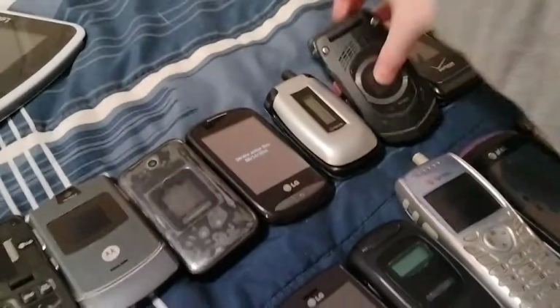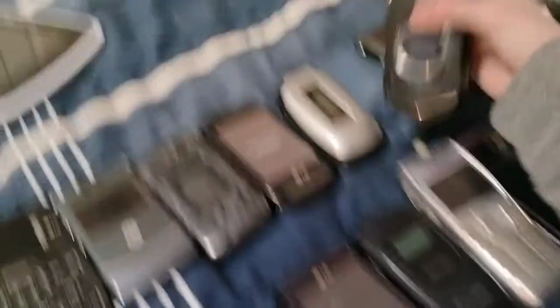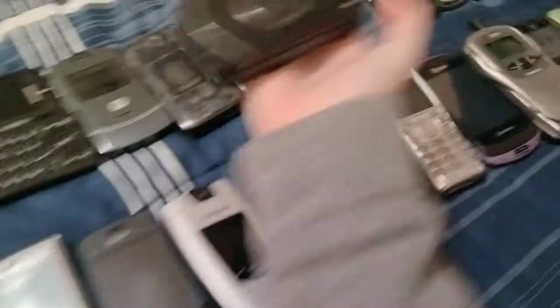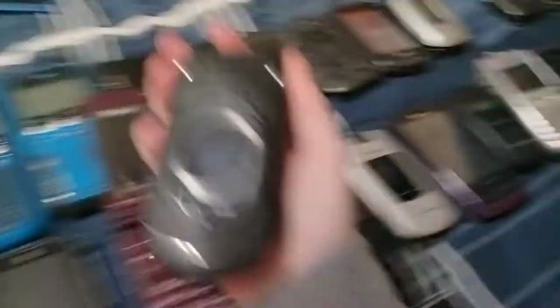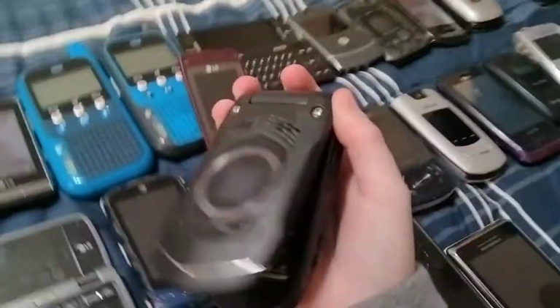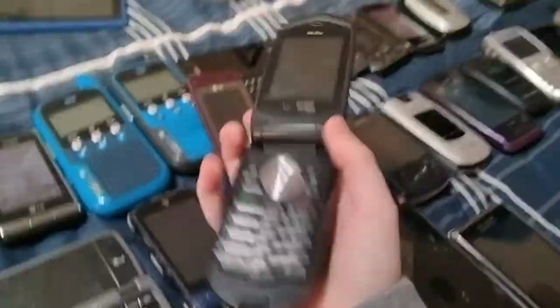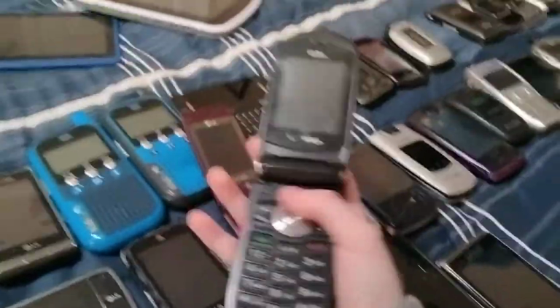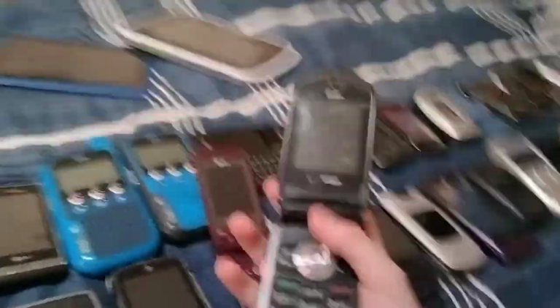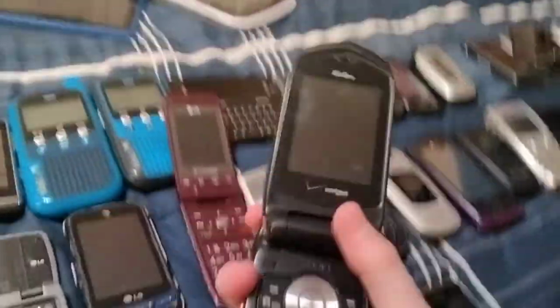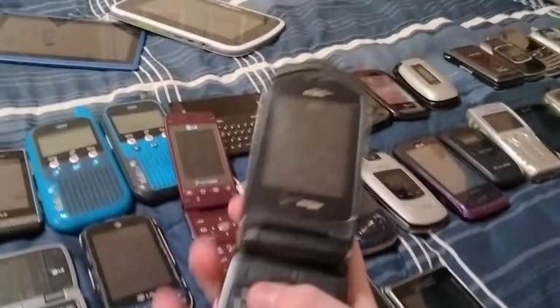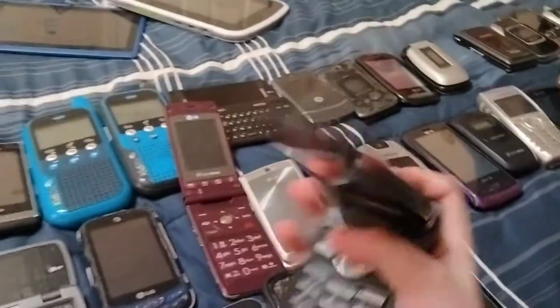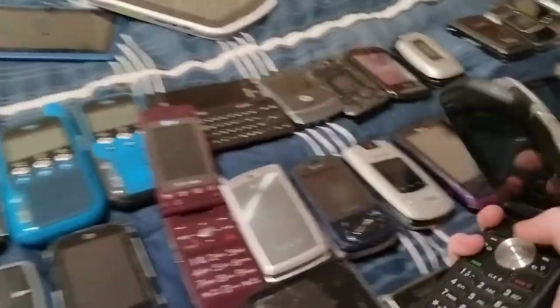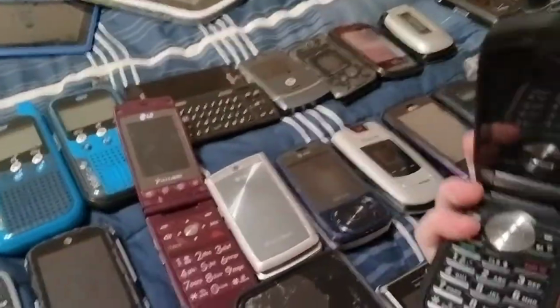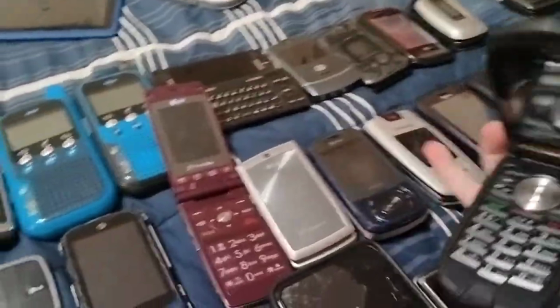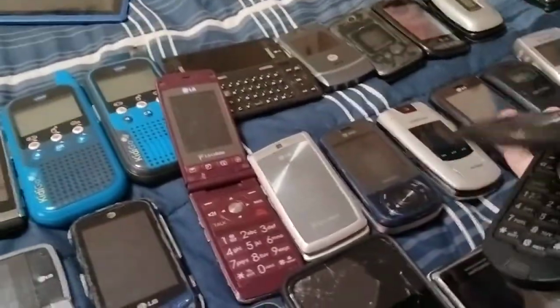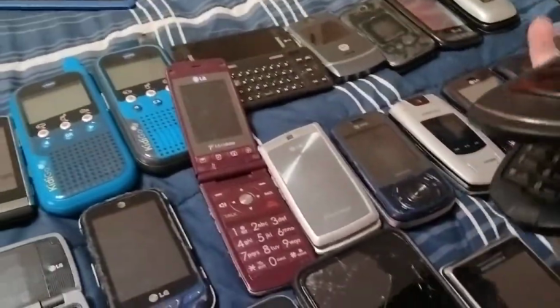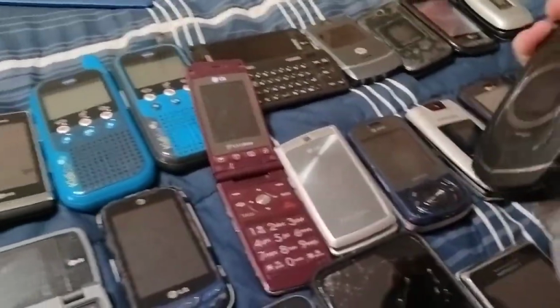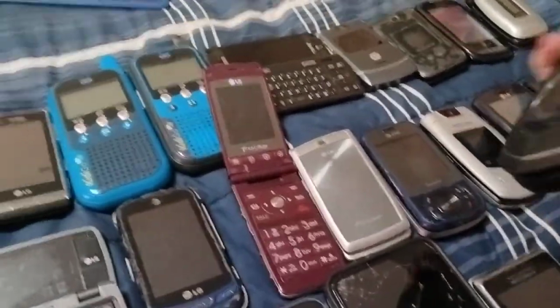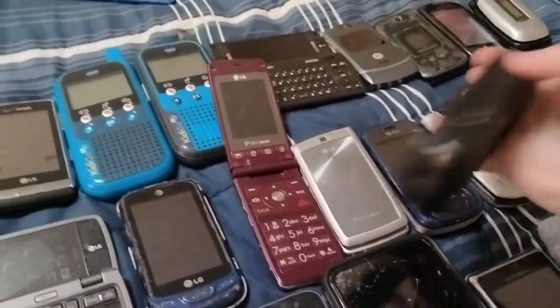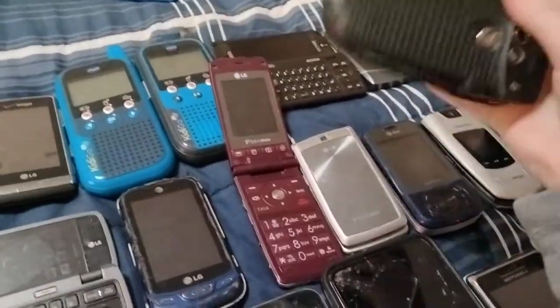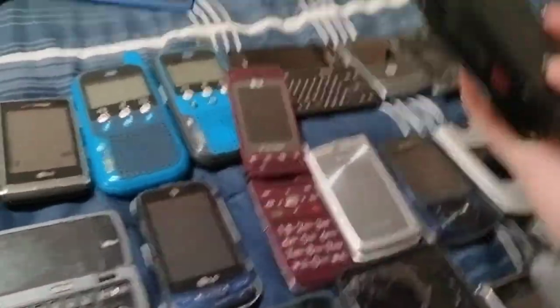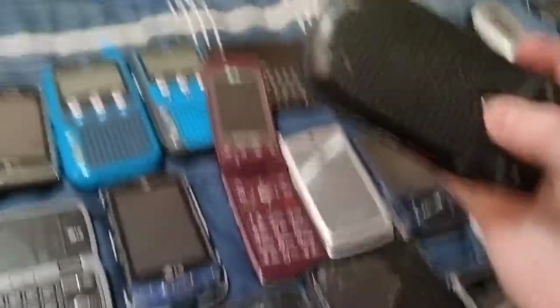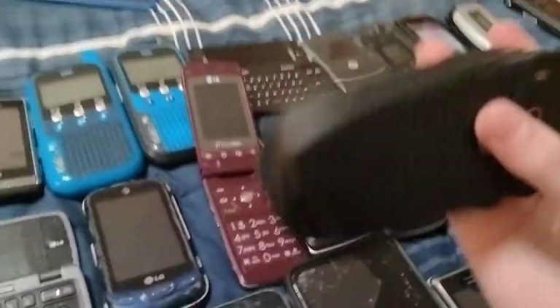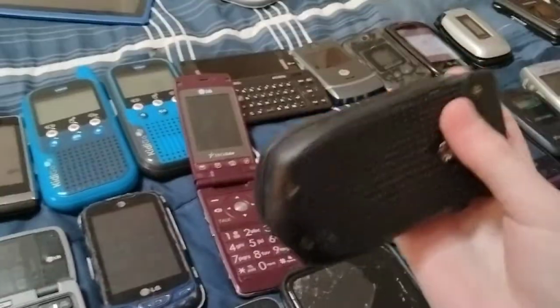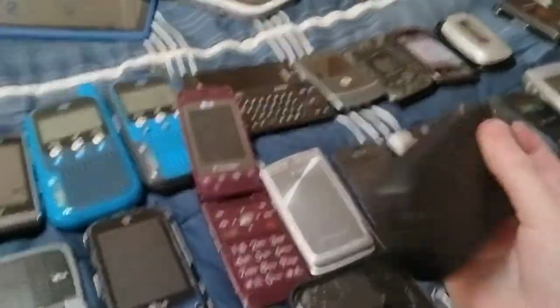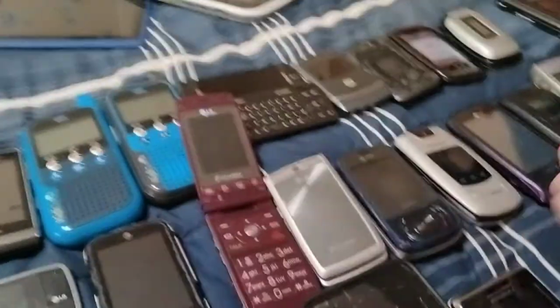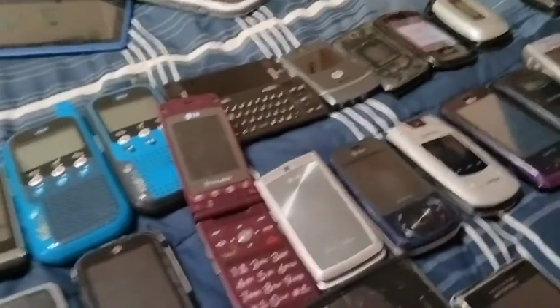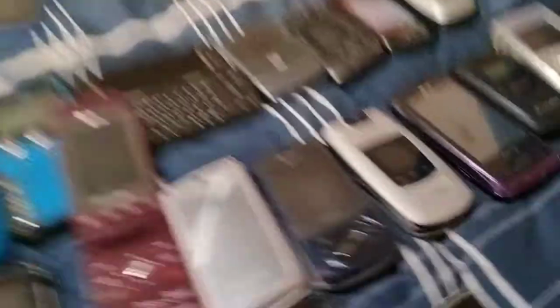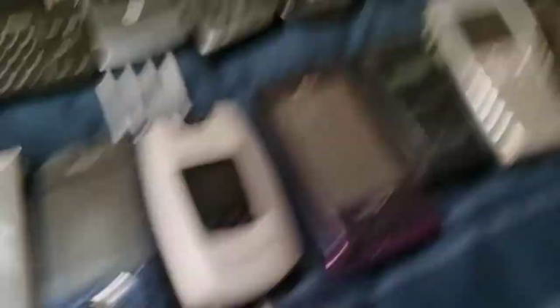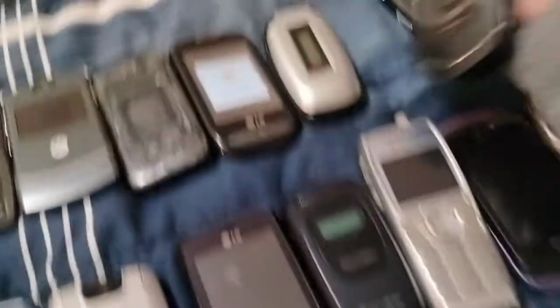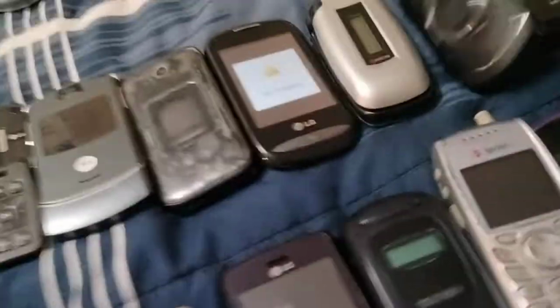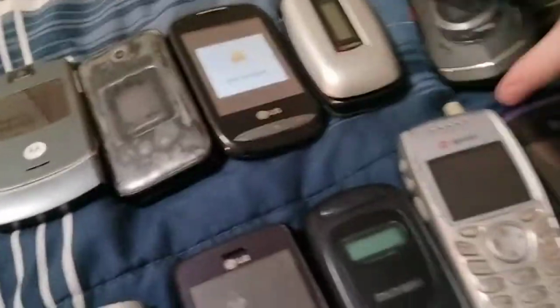Here's a Casio G1 Boulder on Verizon. It works but the batteries don't want to work, so I cannot show you the phone working.